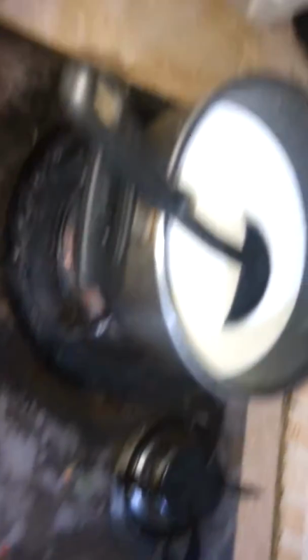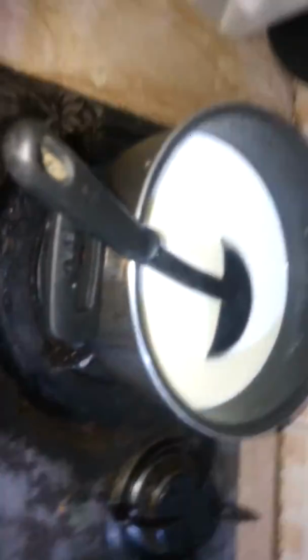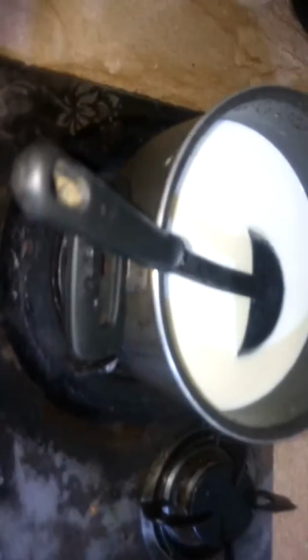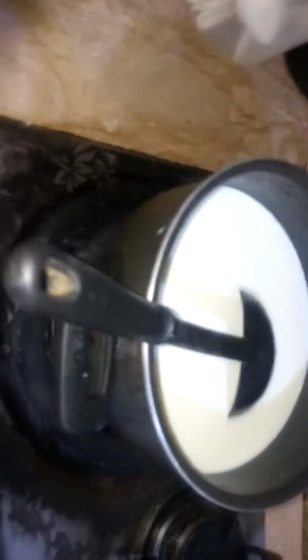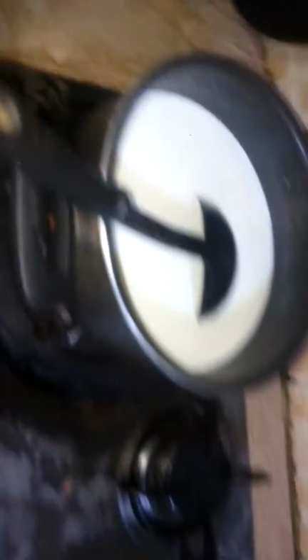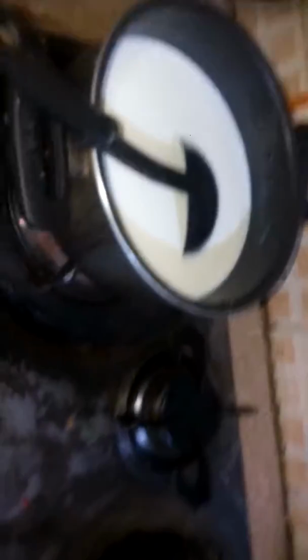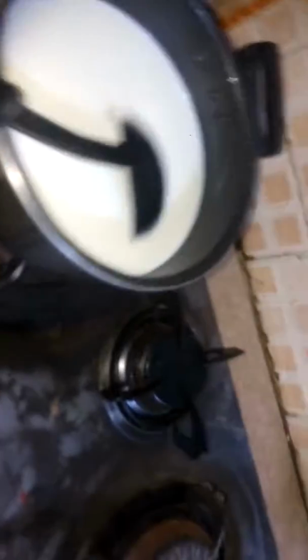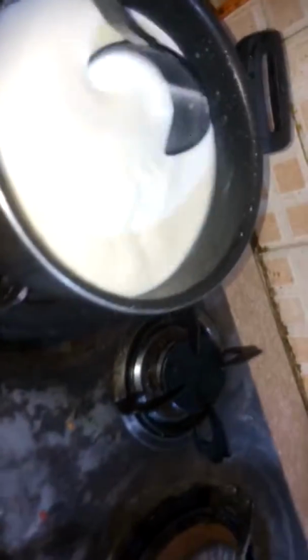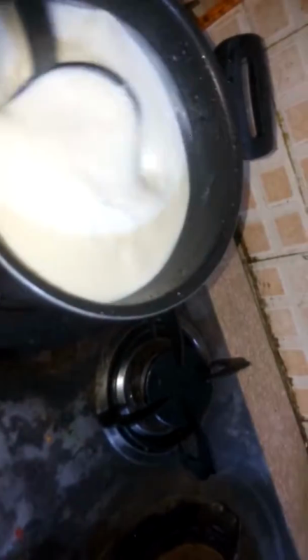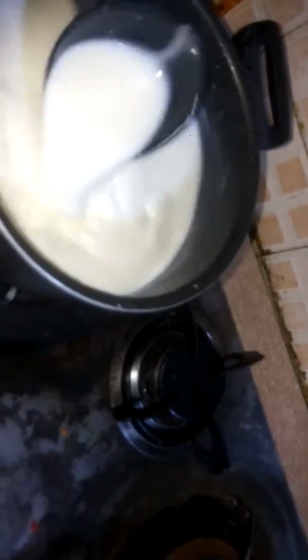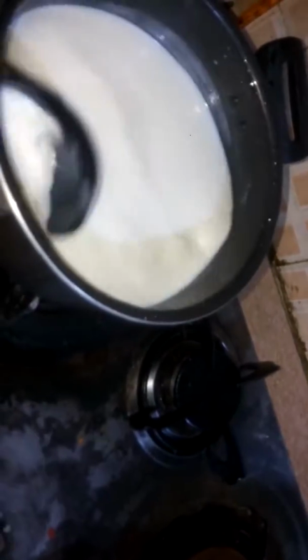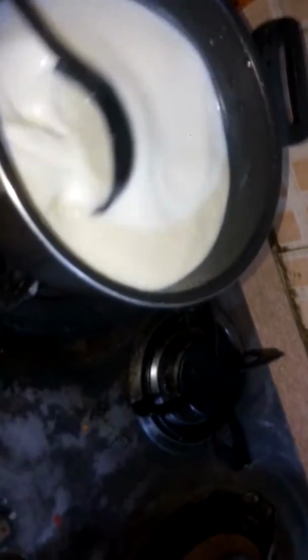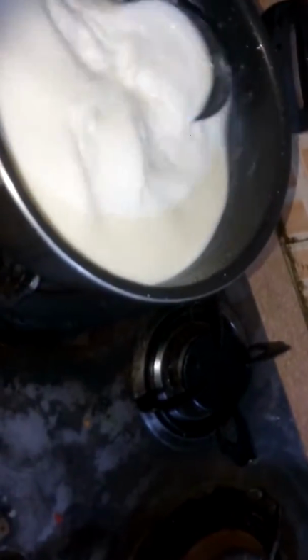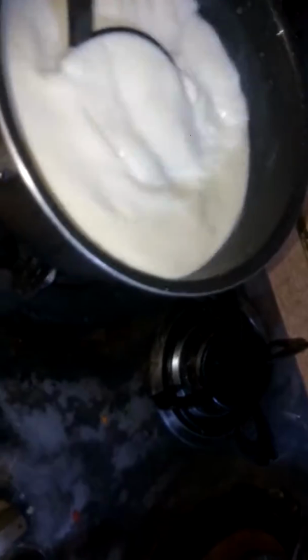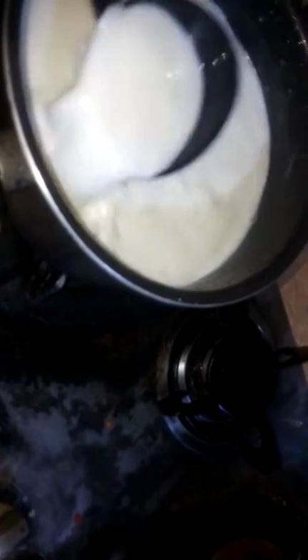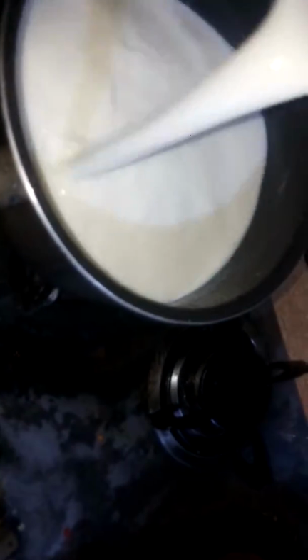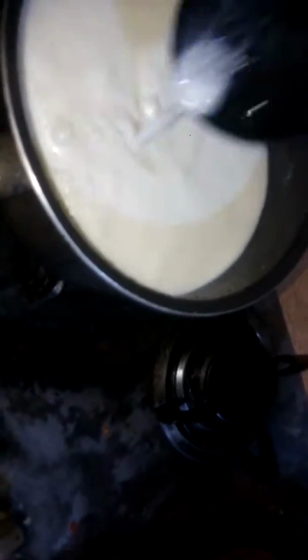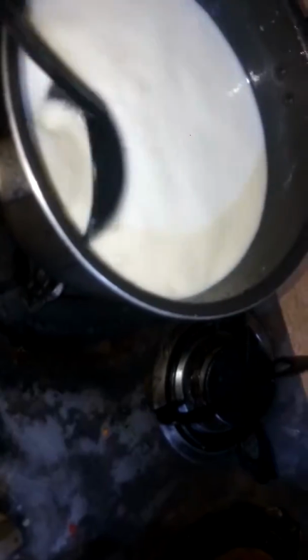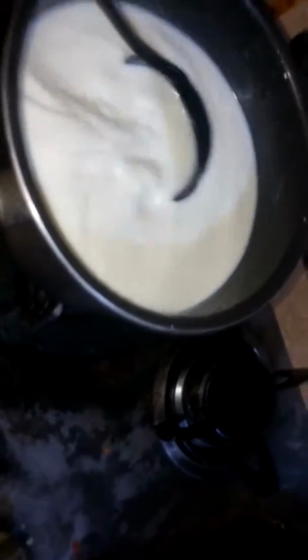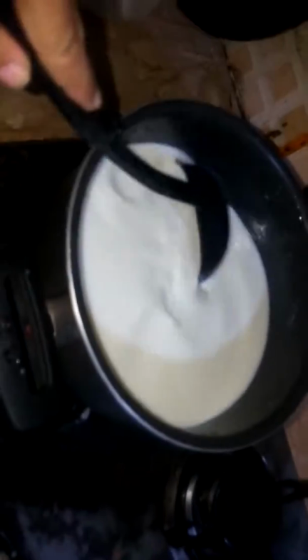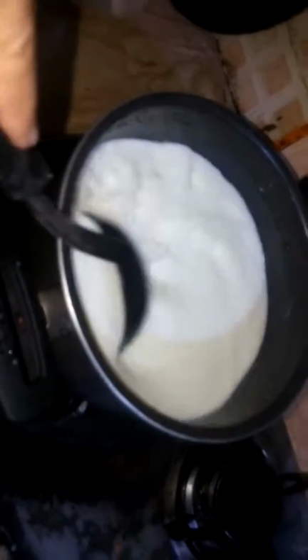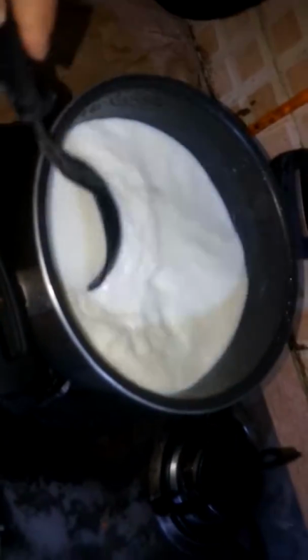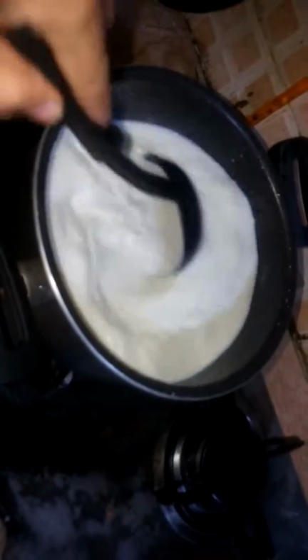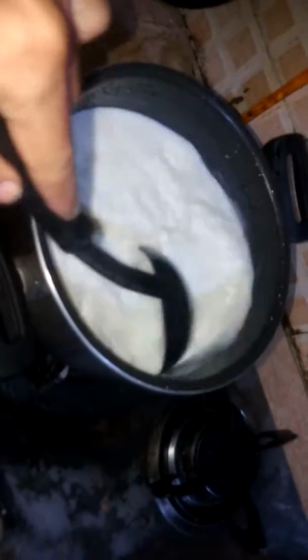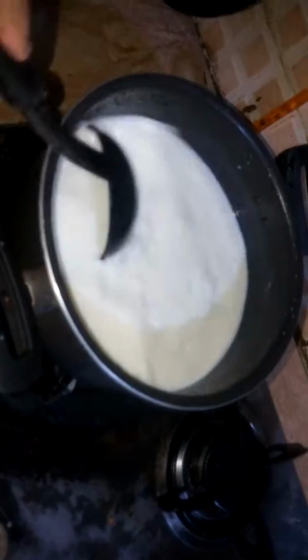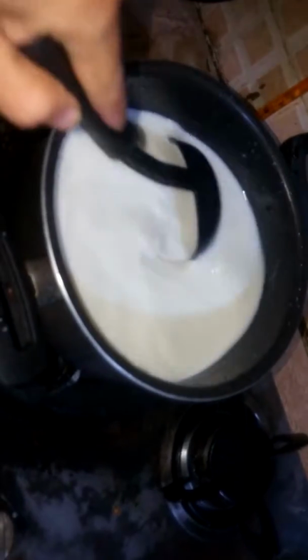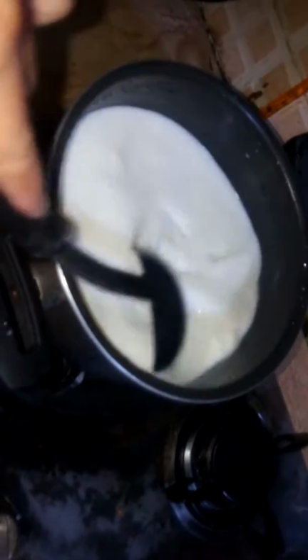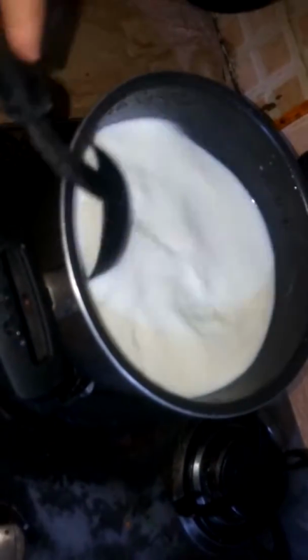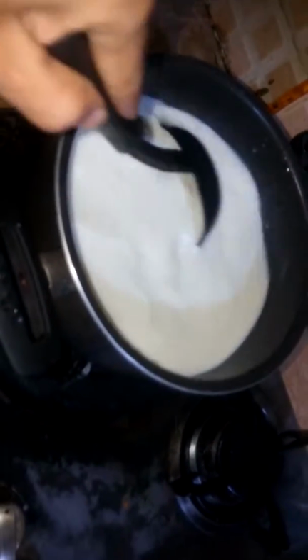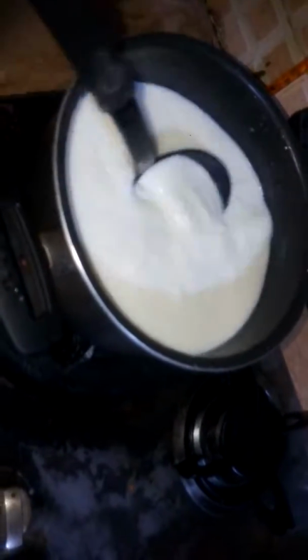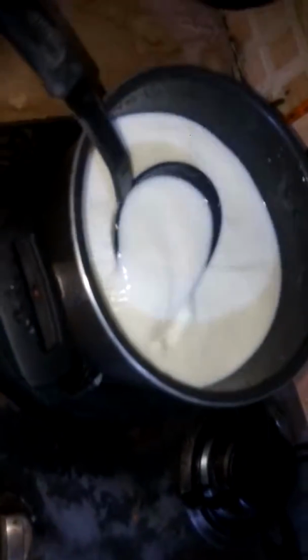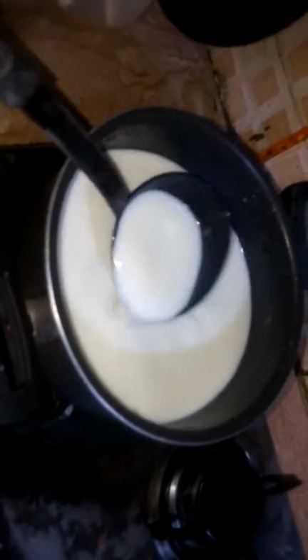We have added six tablespoons of sugar to the milk and let it boil. It takes four to five minutes.